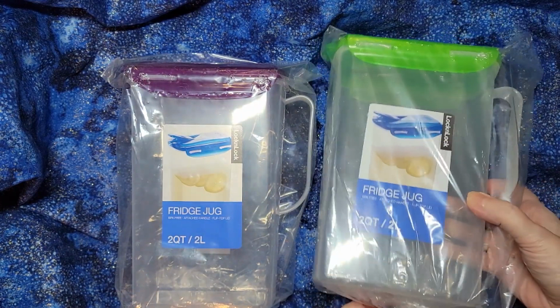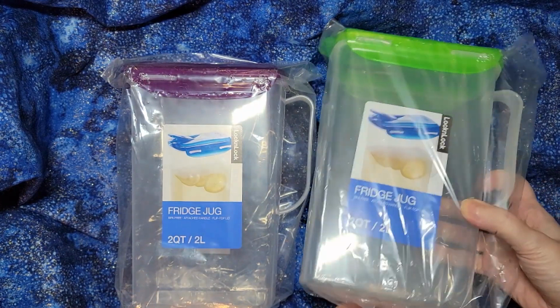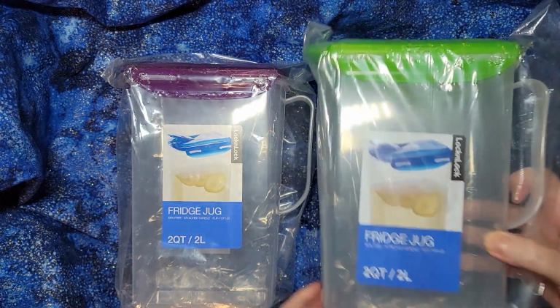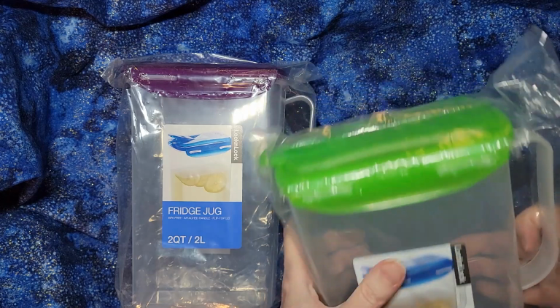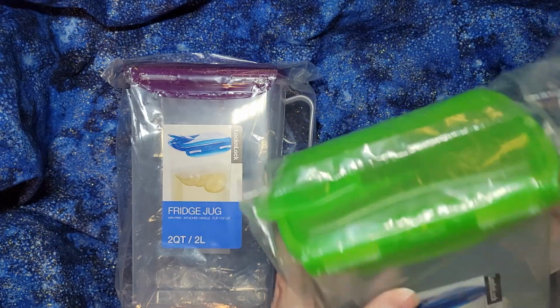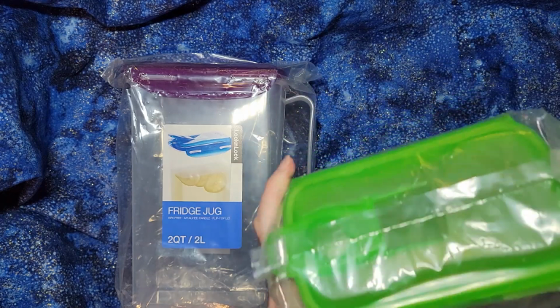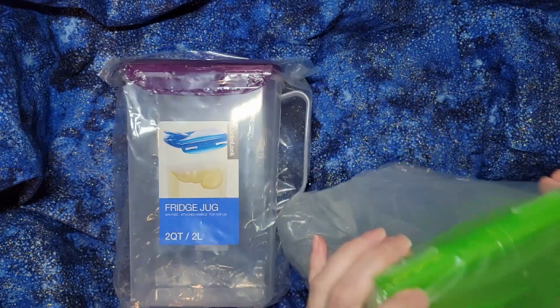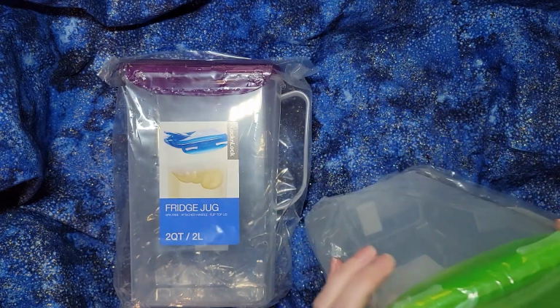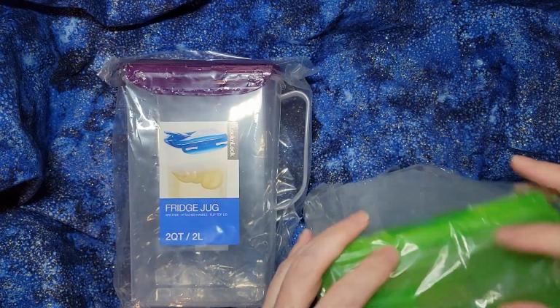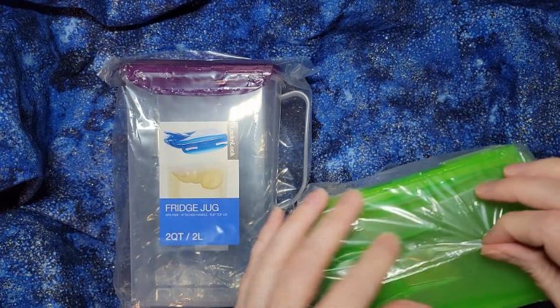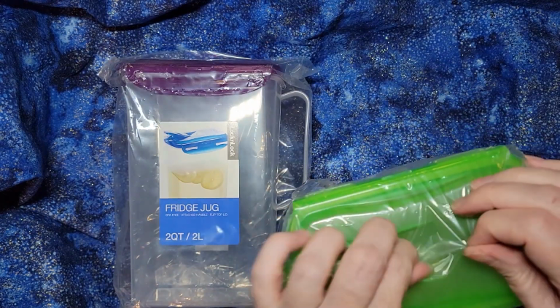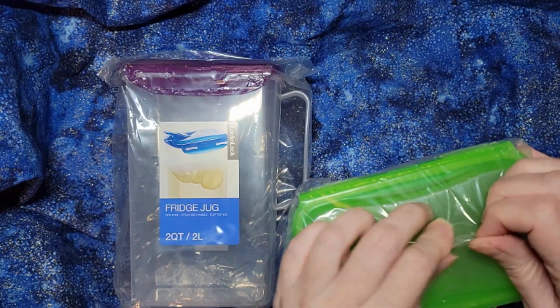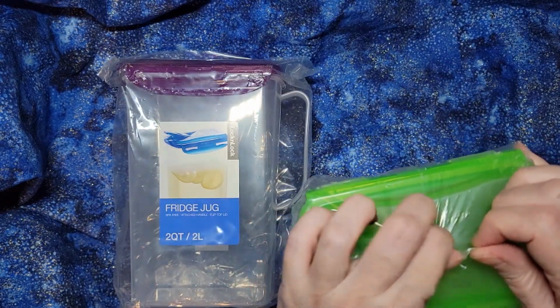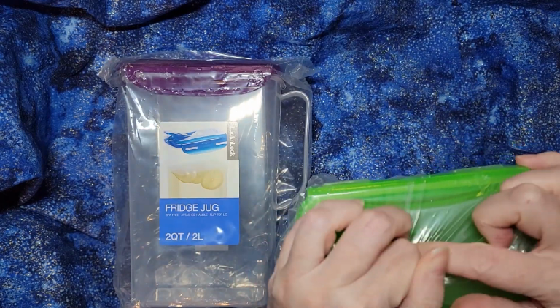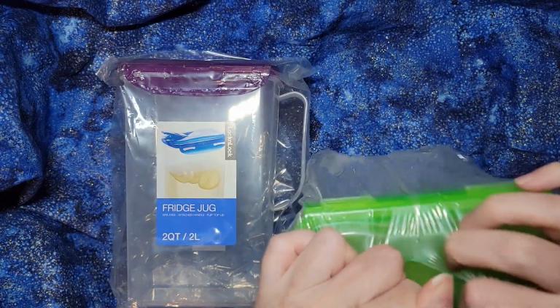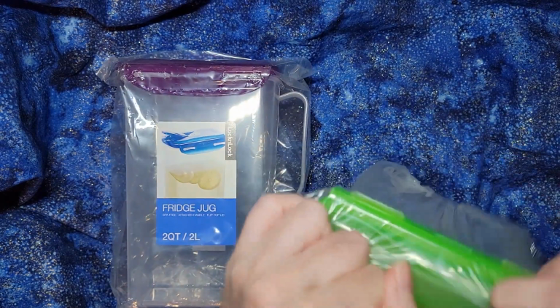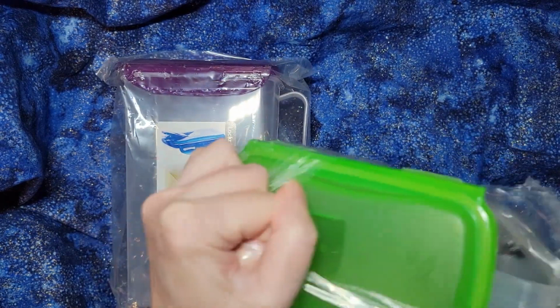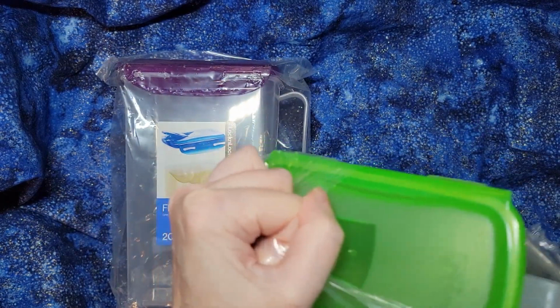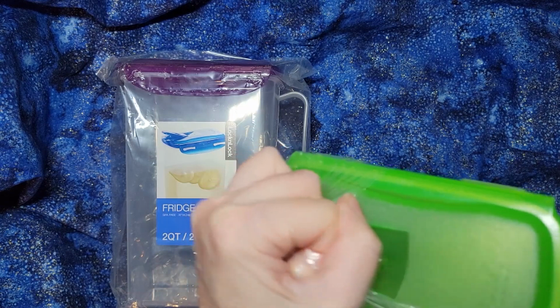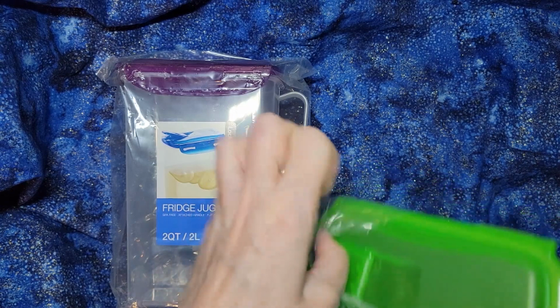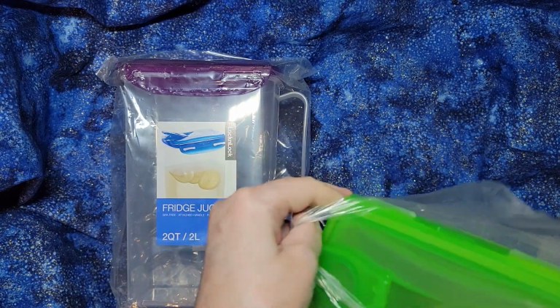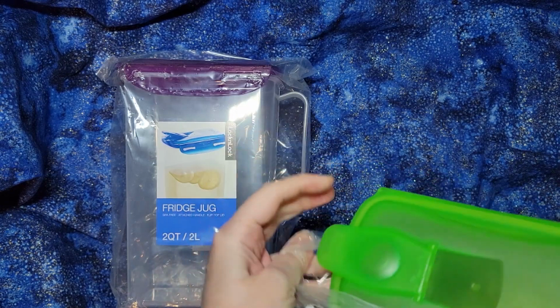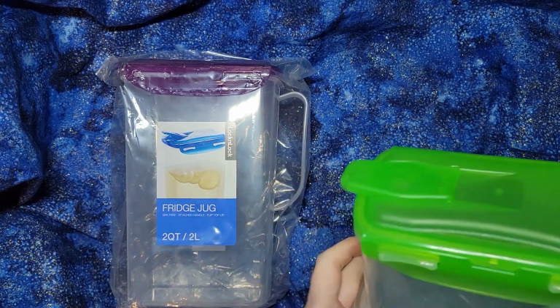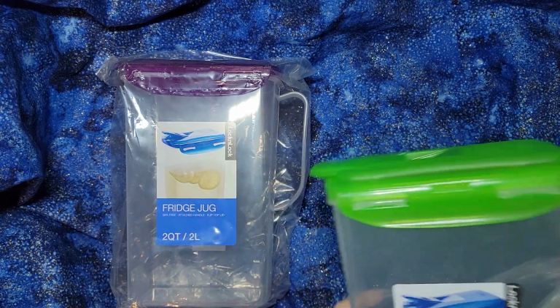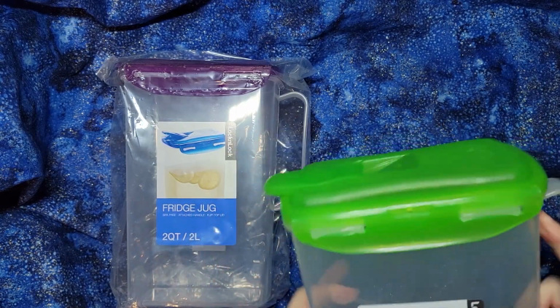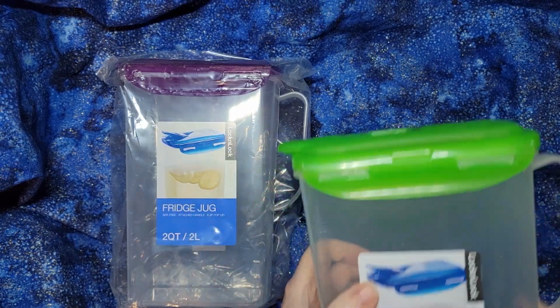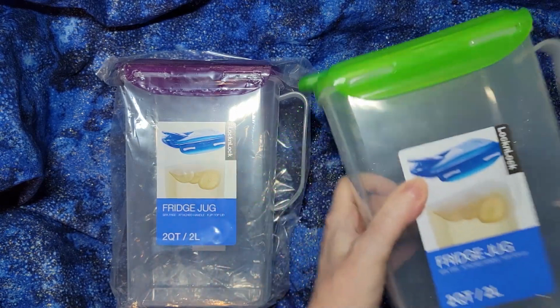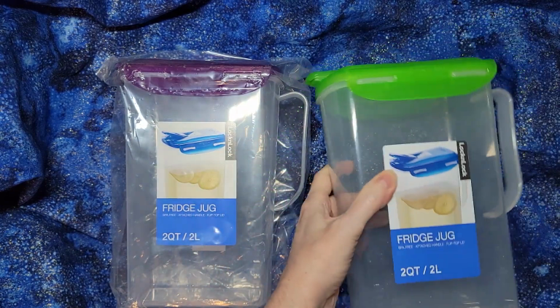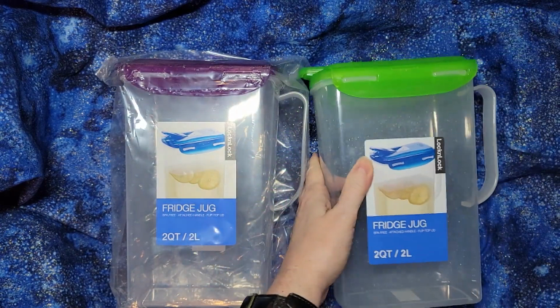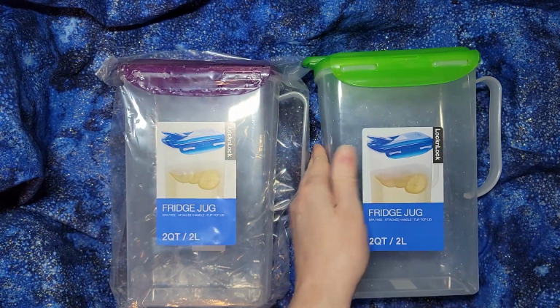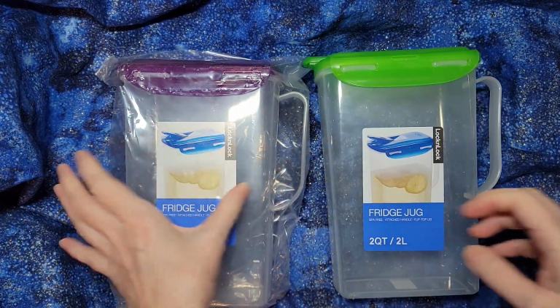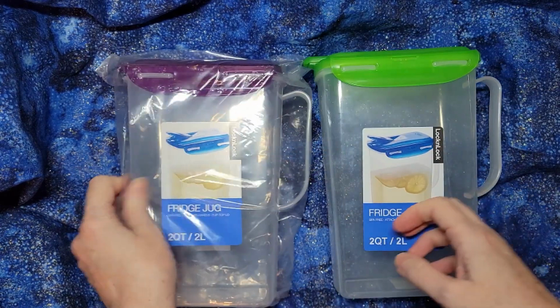They are two quarts. They are easy to use. I am so happy that I got these — I should have bought them a while ago, but maybe they didn't have these a while ago.